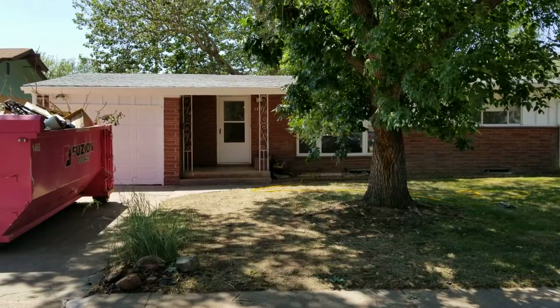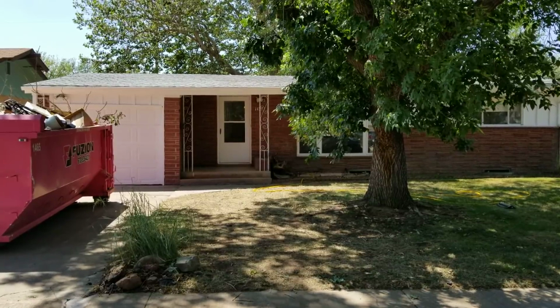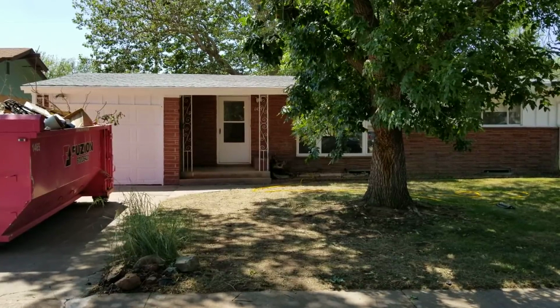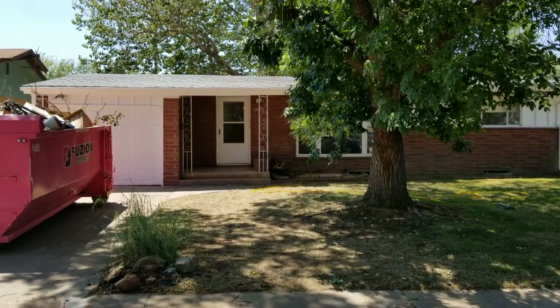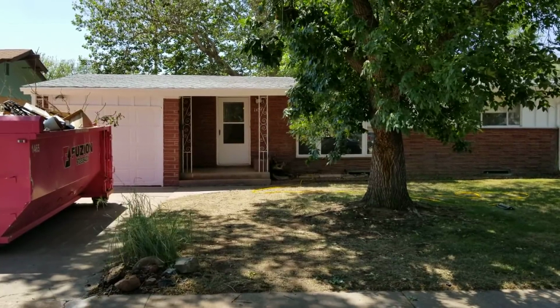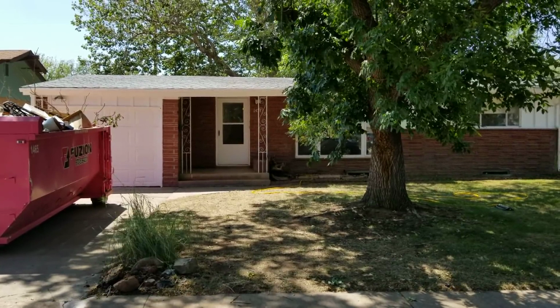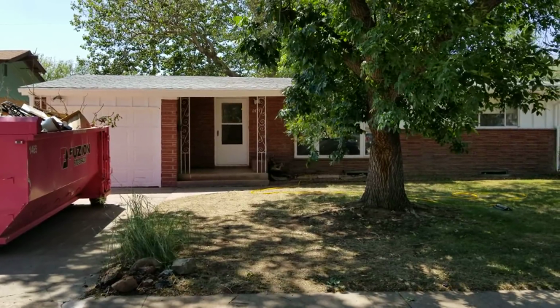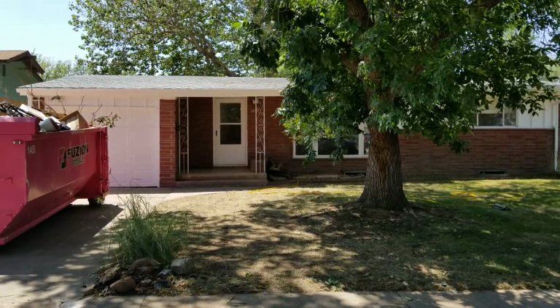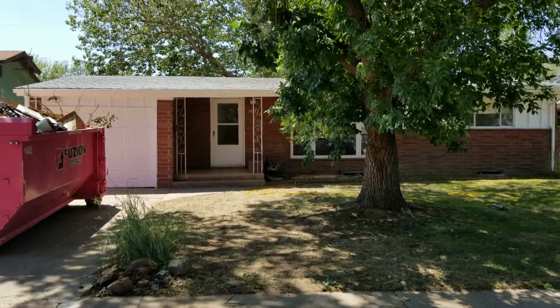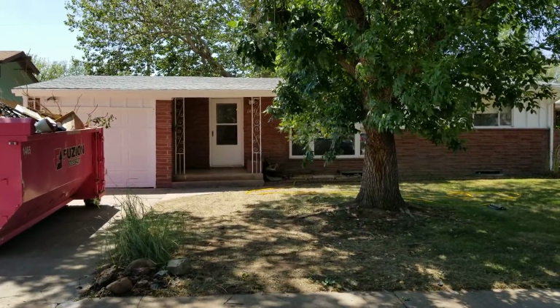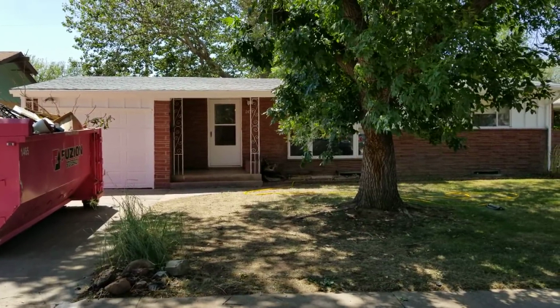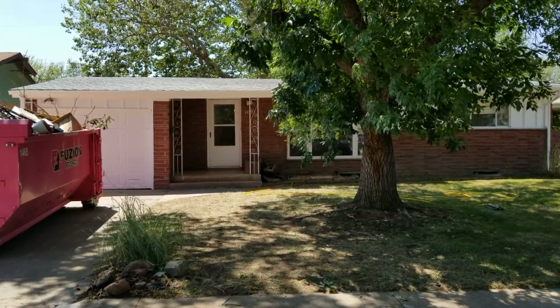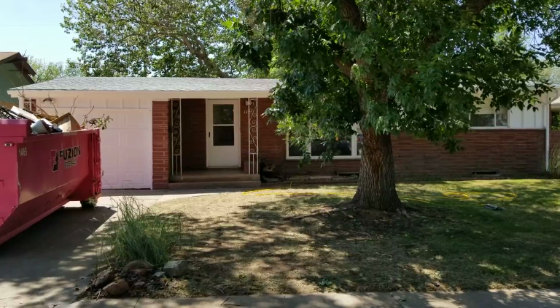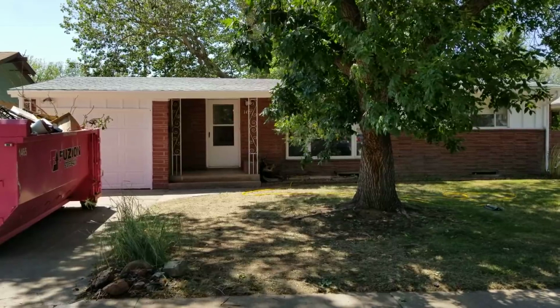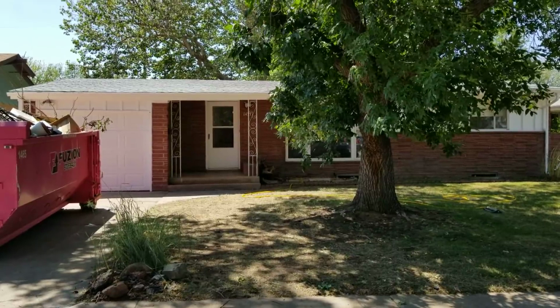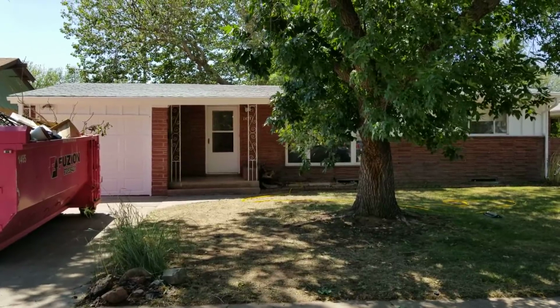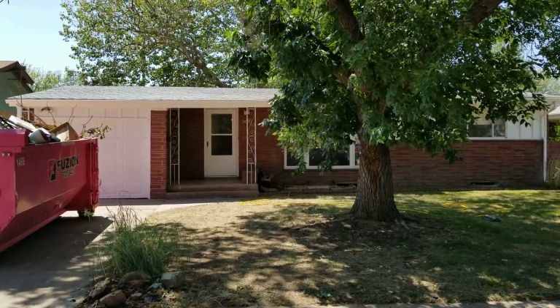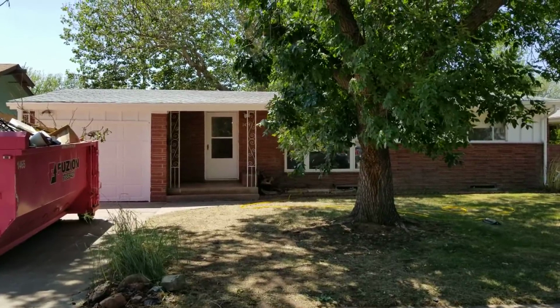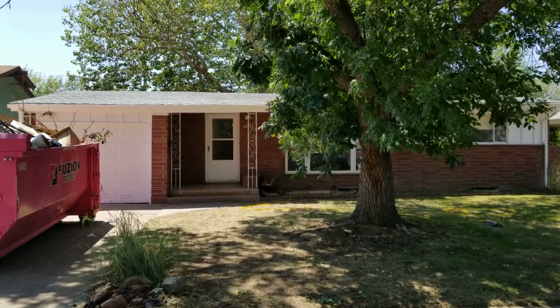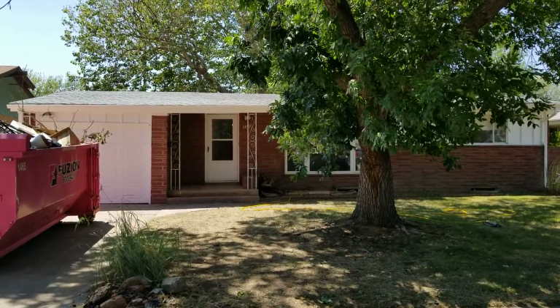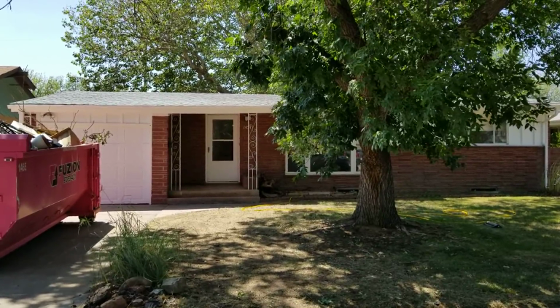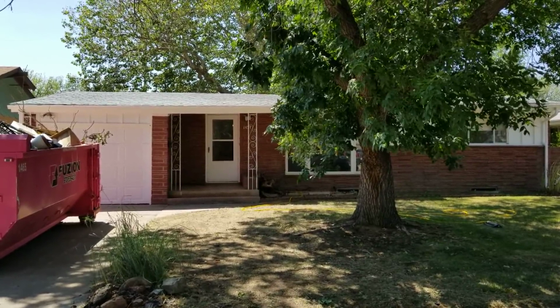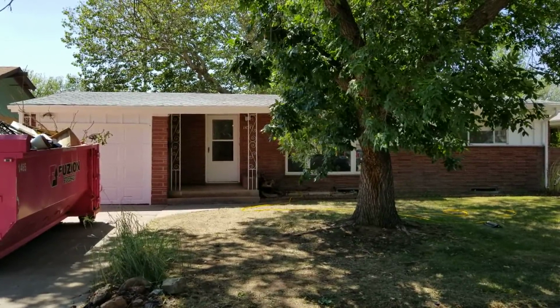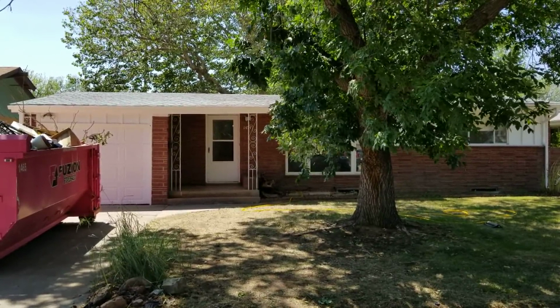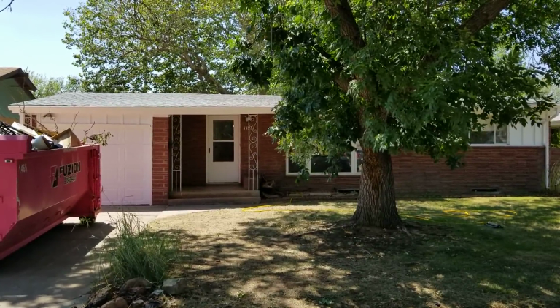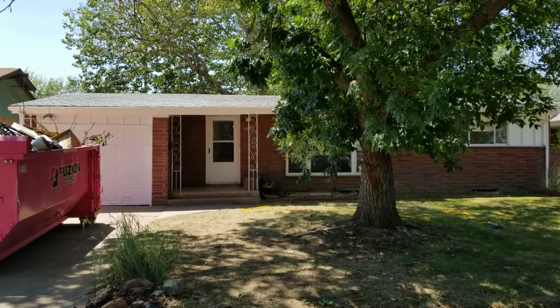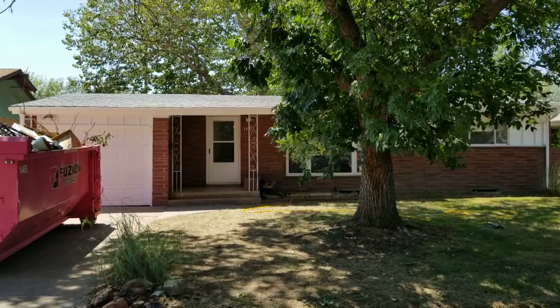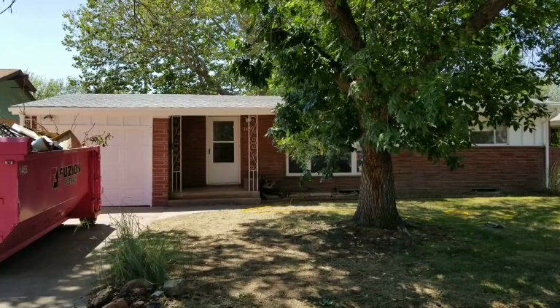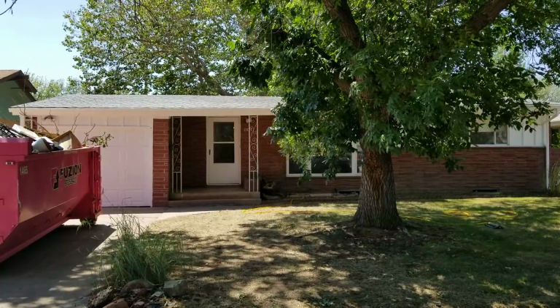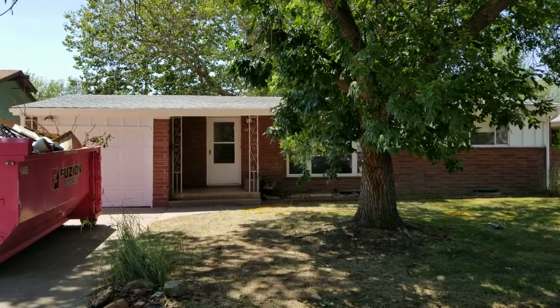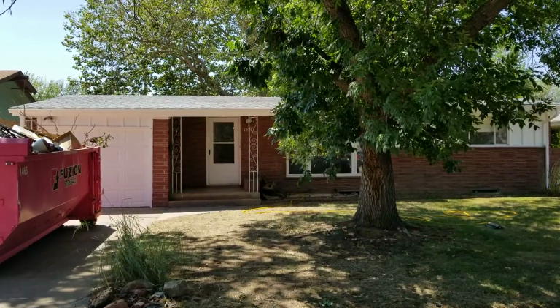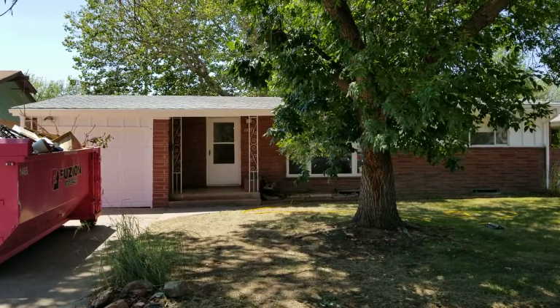Hey, it's Mark Ferguson with Invest More. I'm standing outside one of our recently completed fix and flip properties. I'm going to be listing this this week. This was a house we did not do a major rehab on.